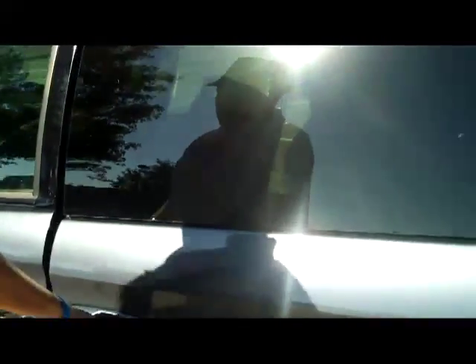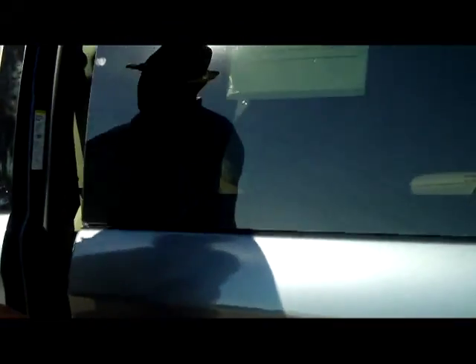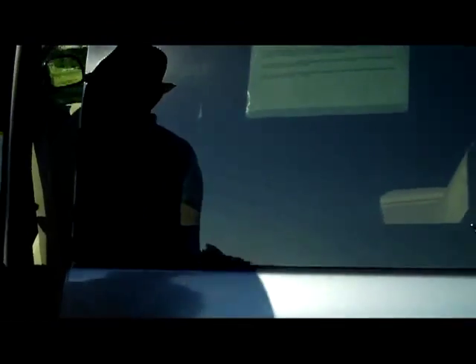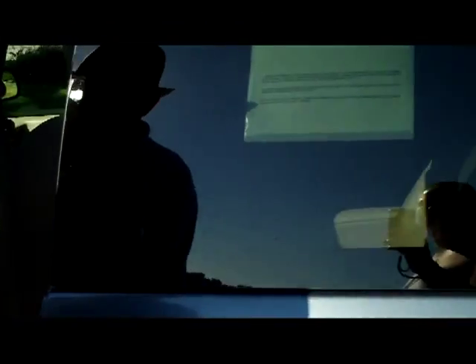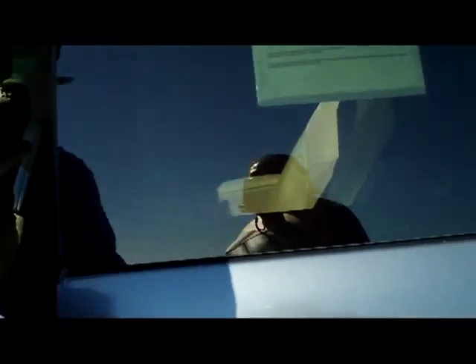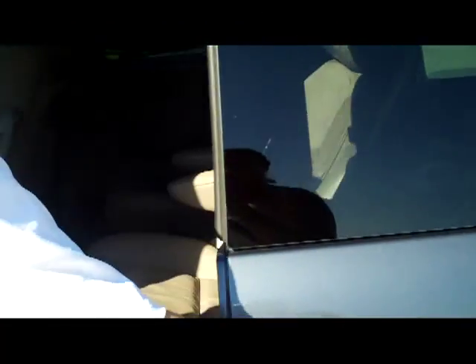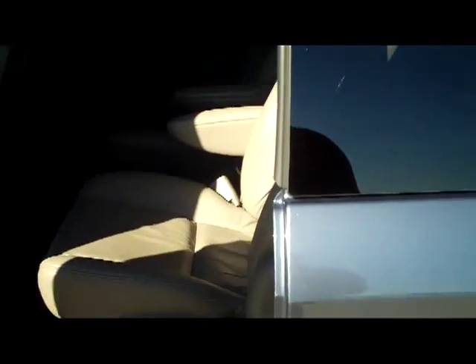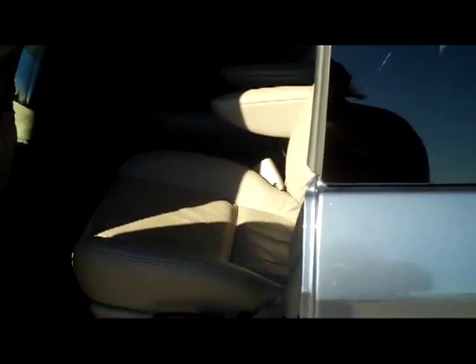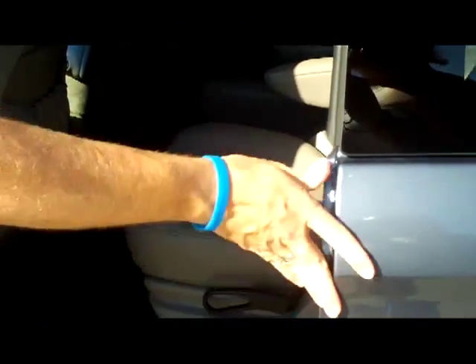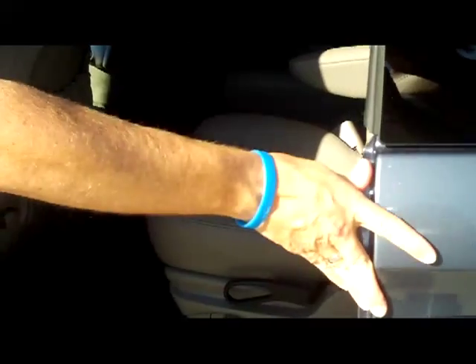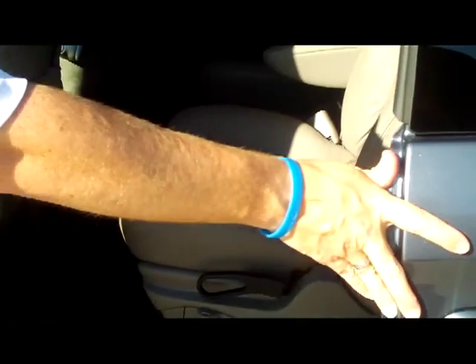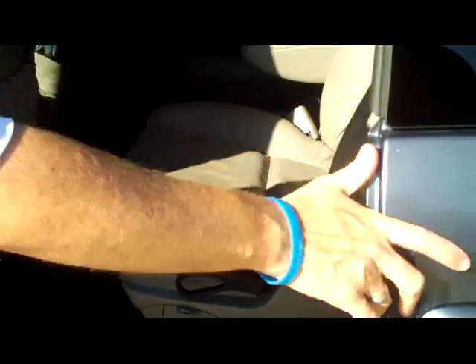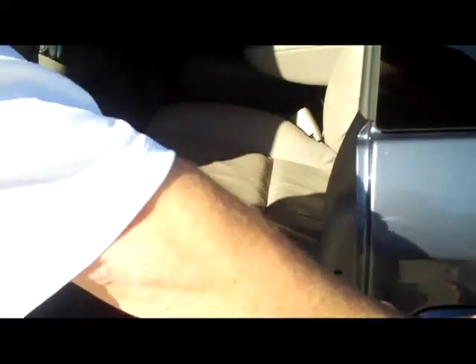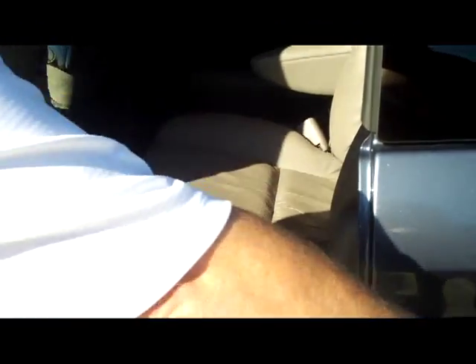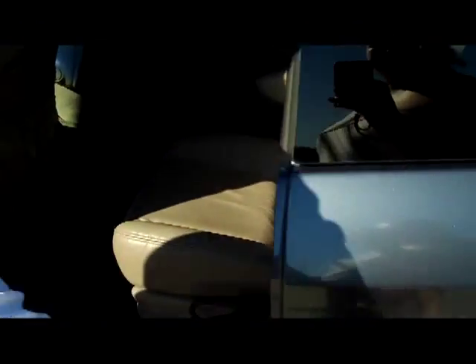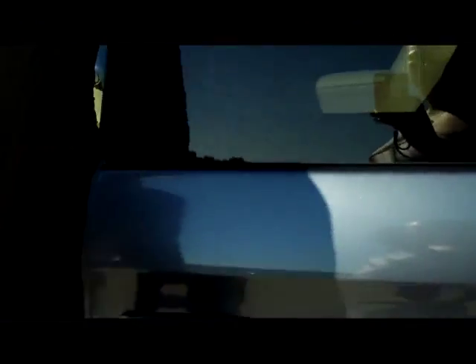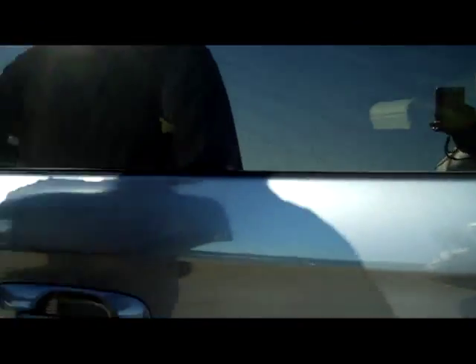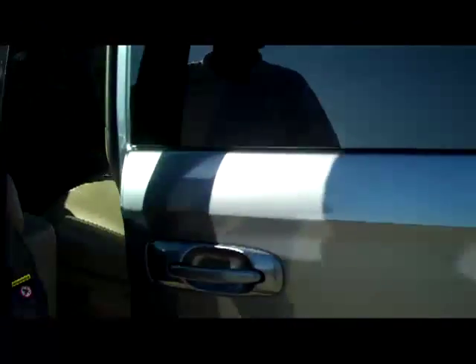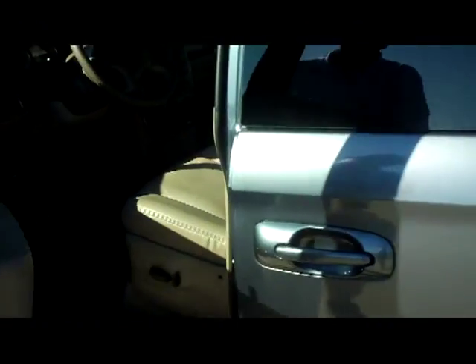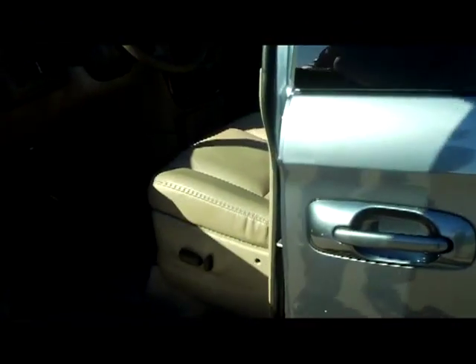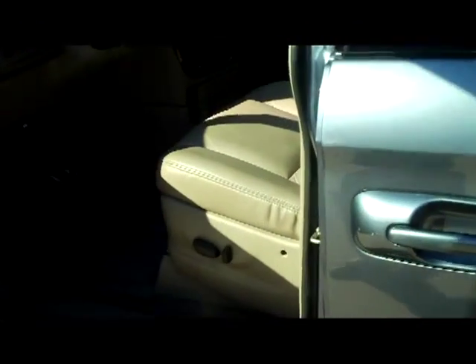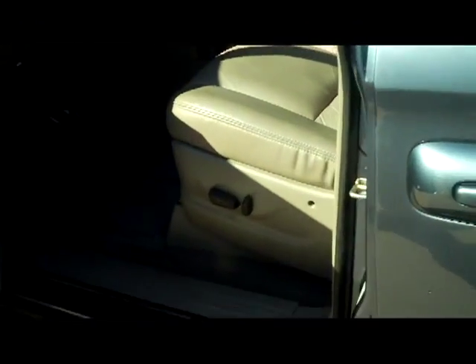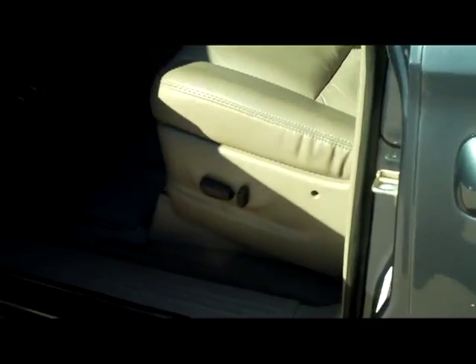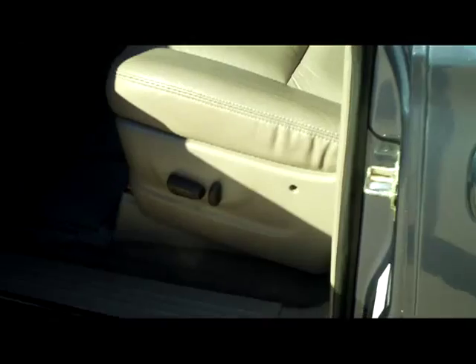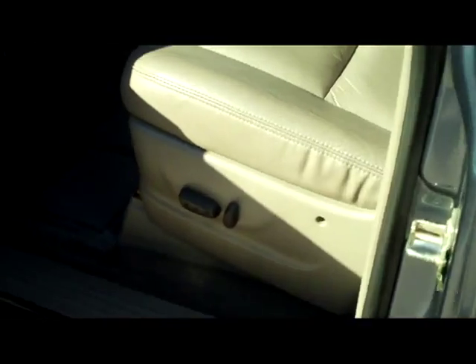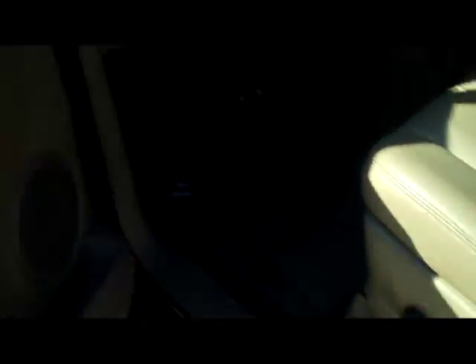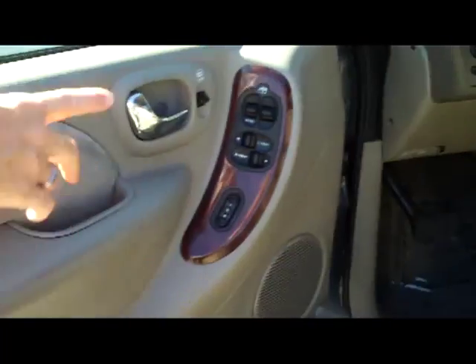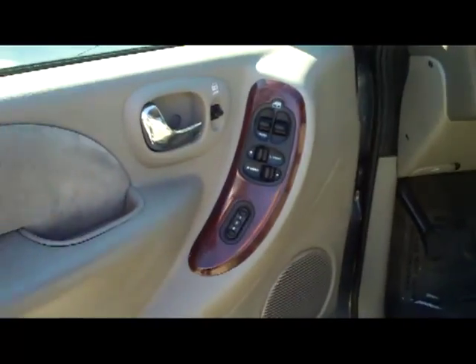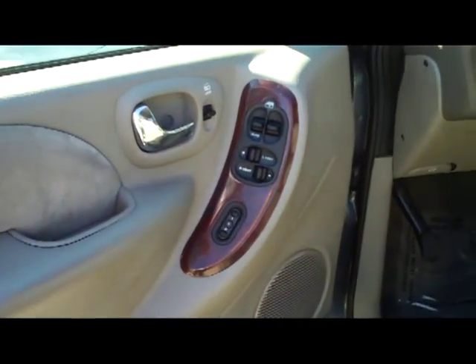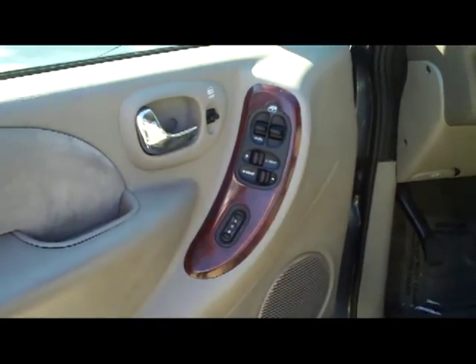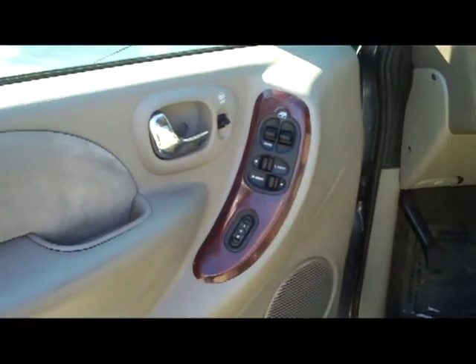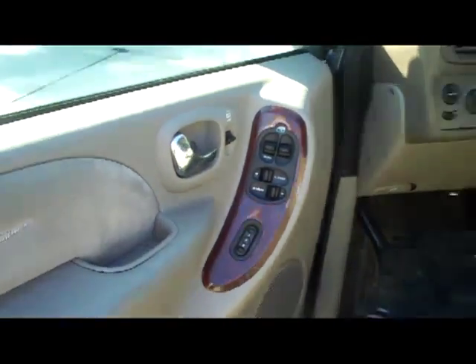You have the child security door locks. You have the six-way power driver seat, power windows, power locks, and power mirrors.